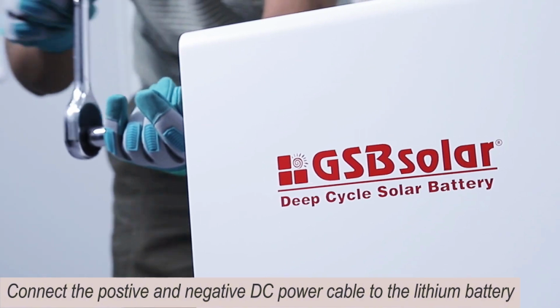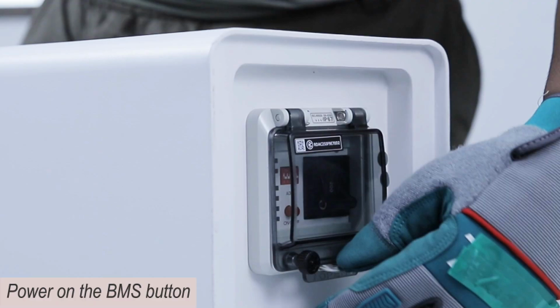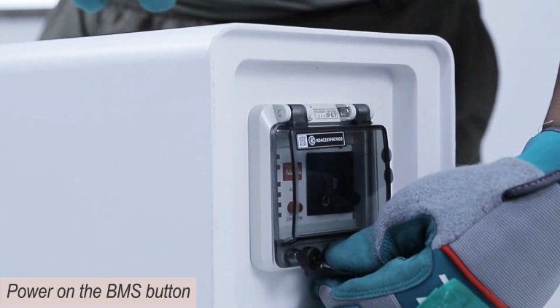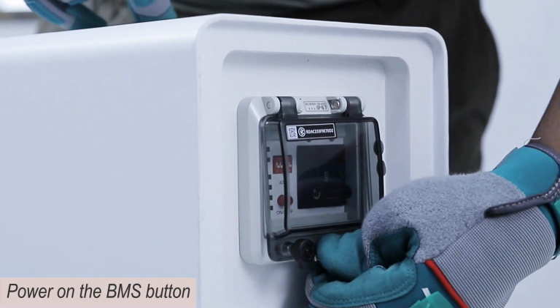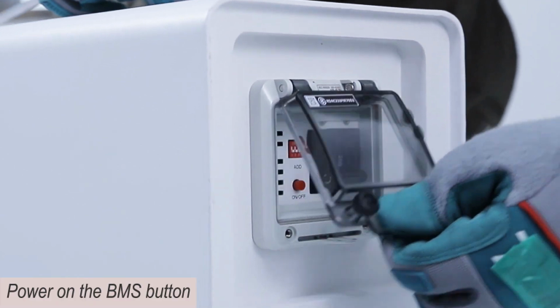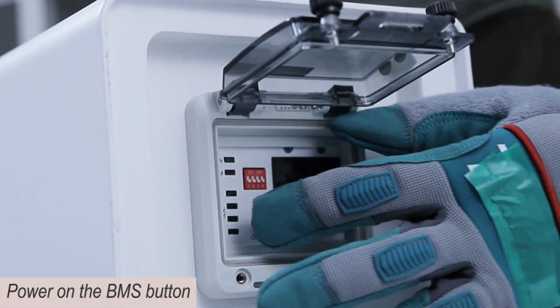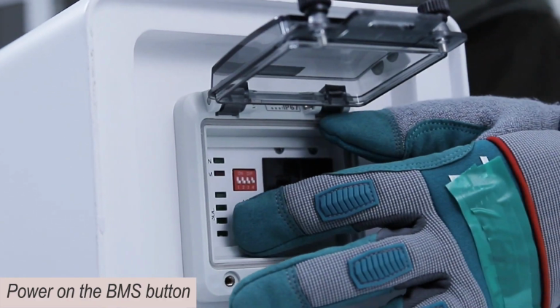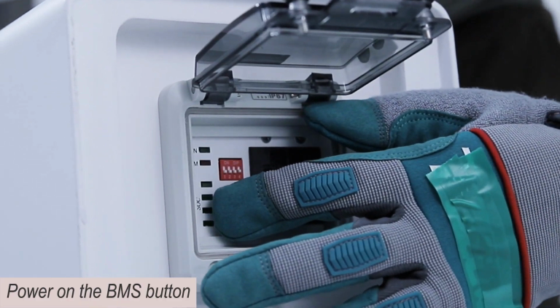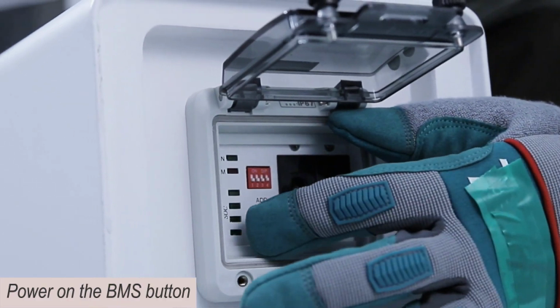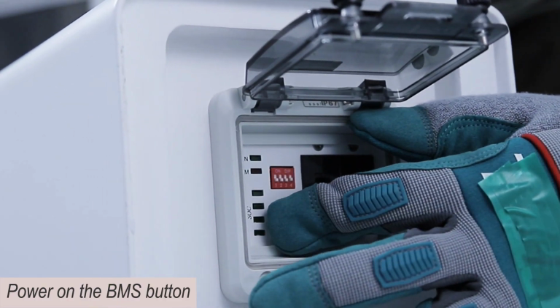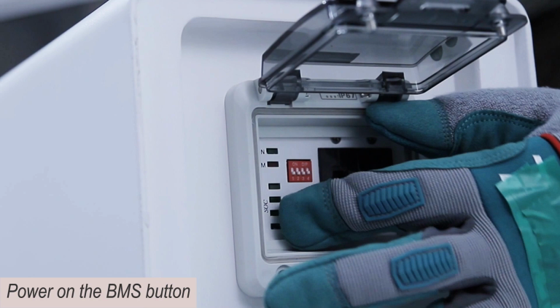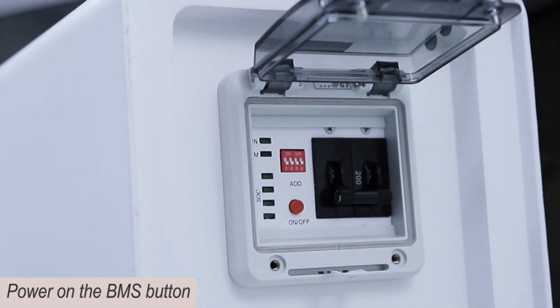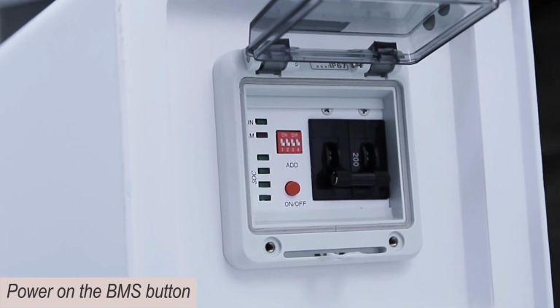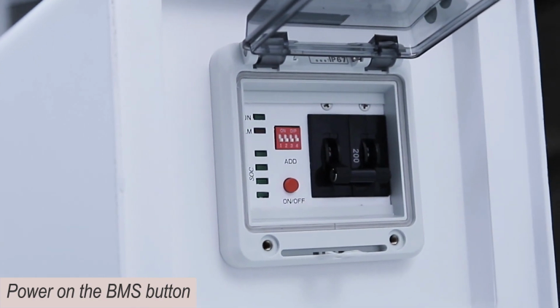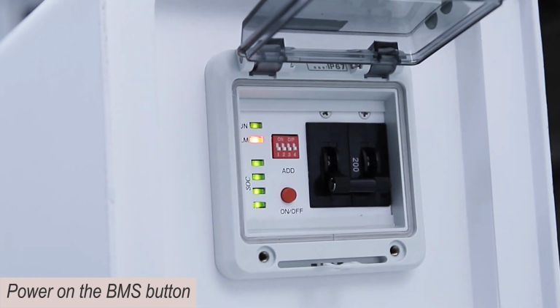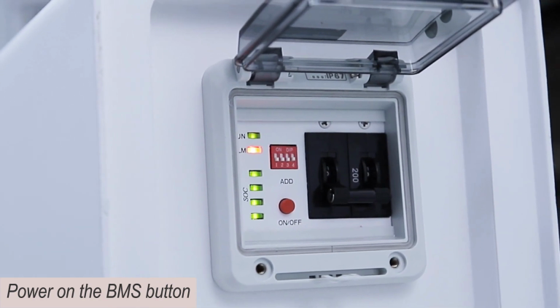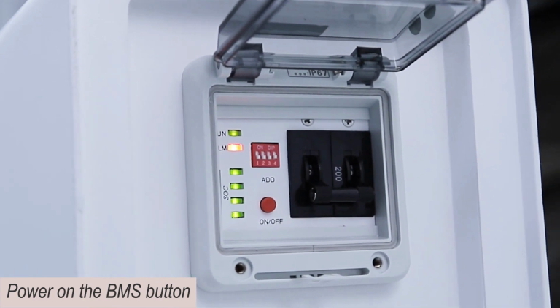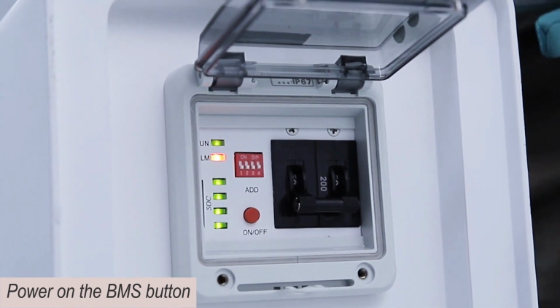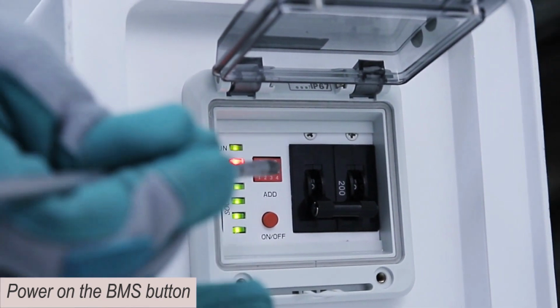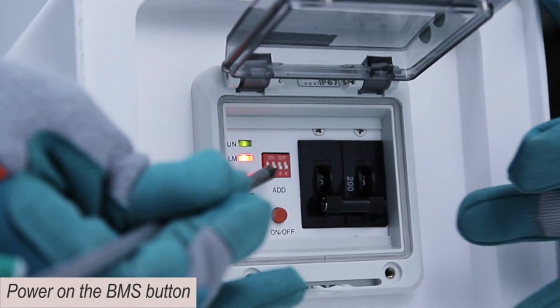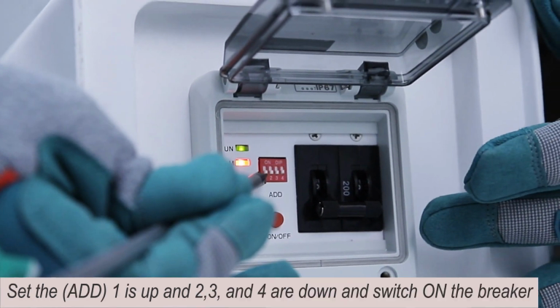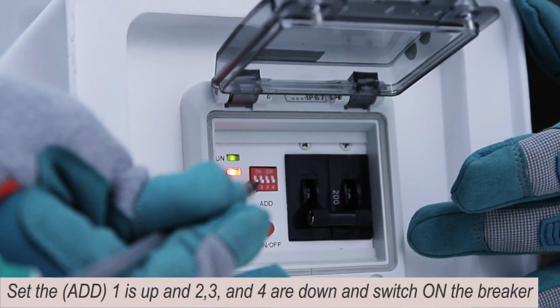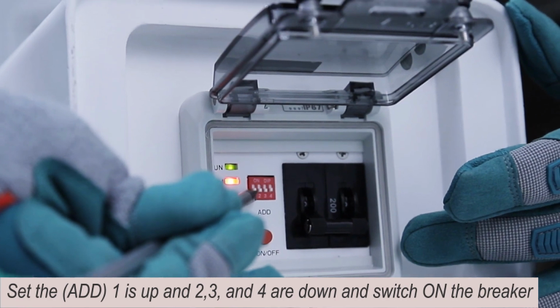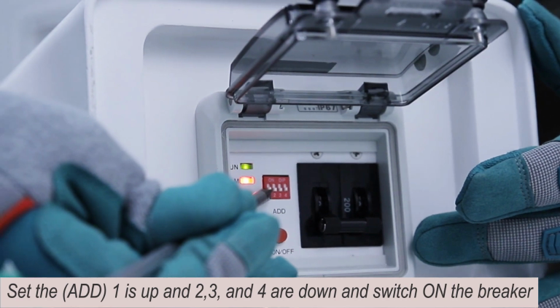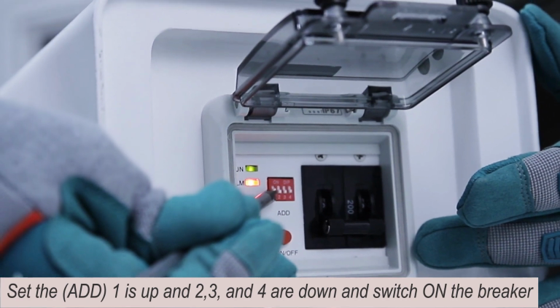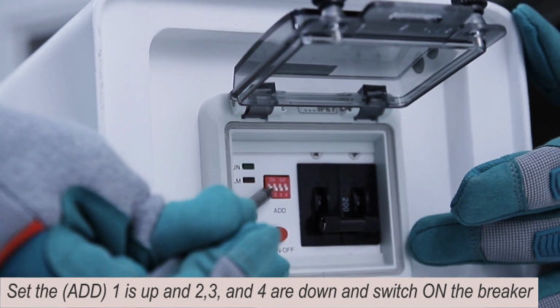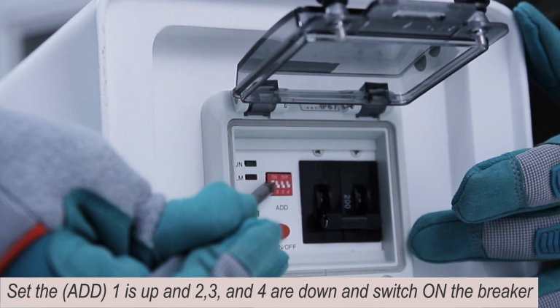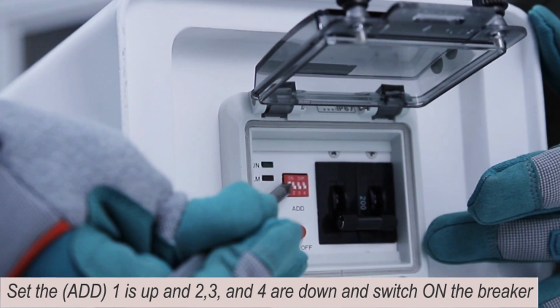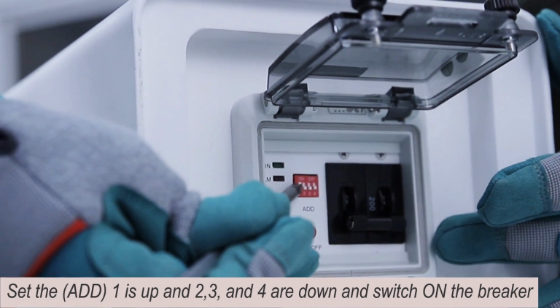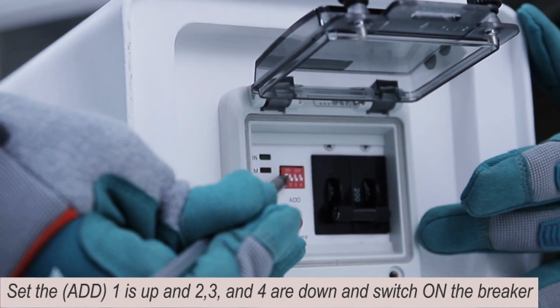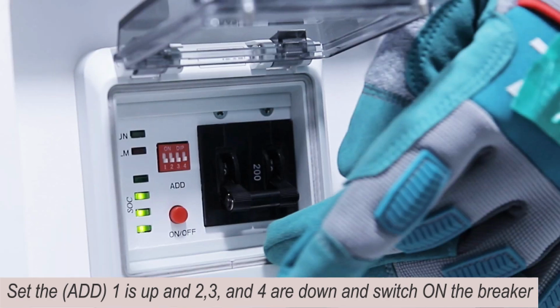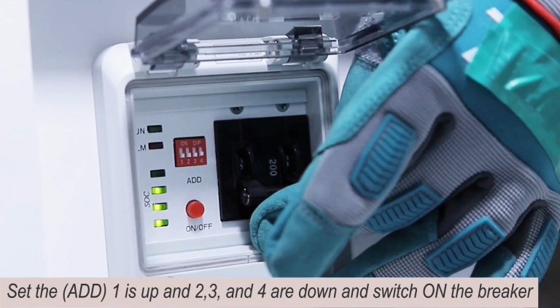Power on the BMS button. Set the DIP switch: ADS 1 is up, and 2, 3, and 4 are down. Switch ON the breaker.